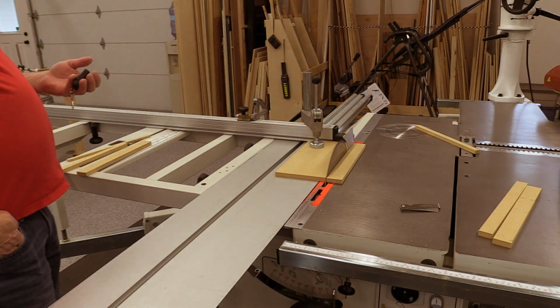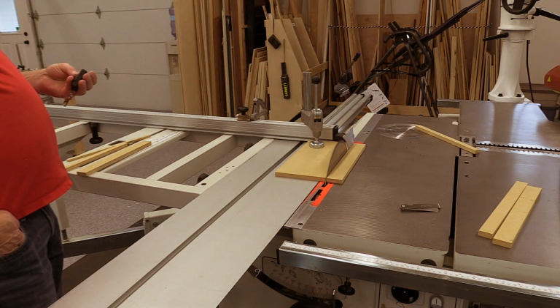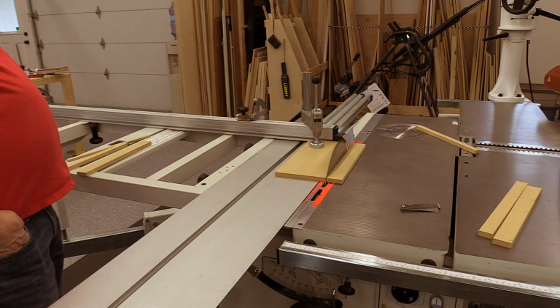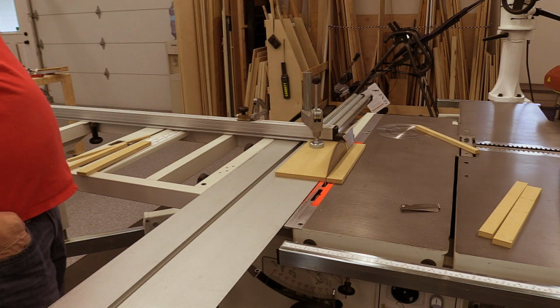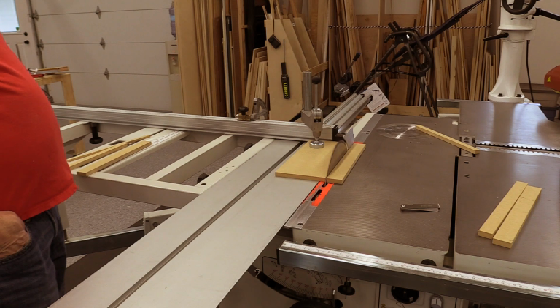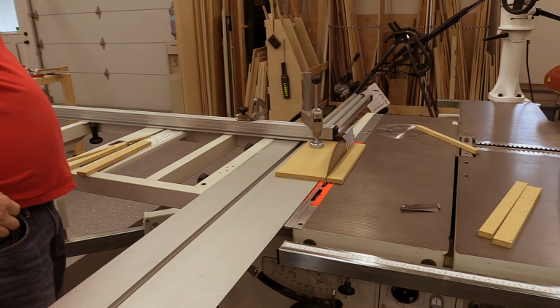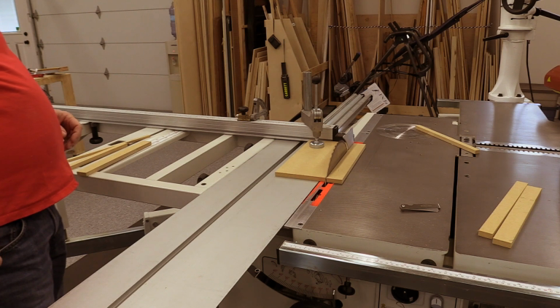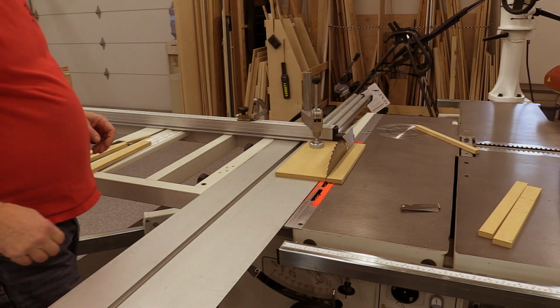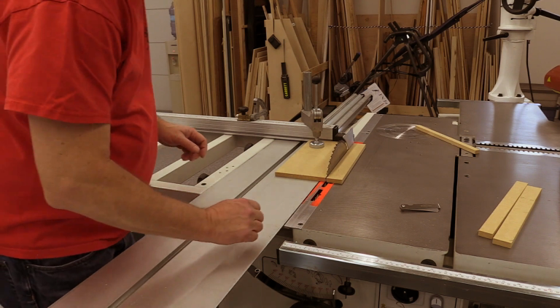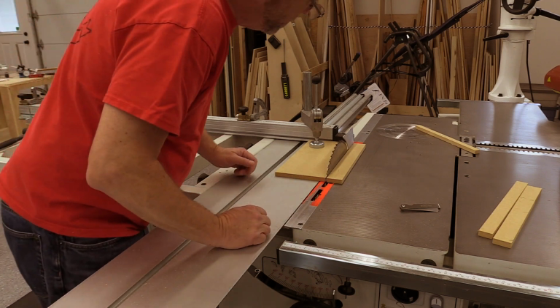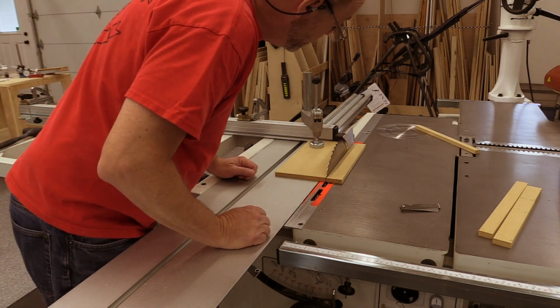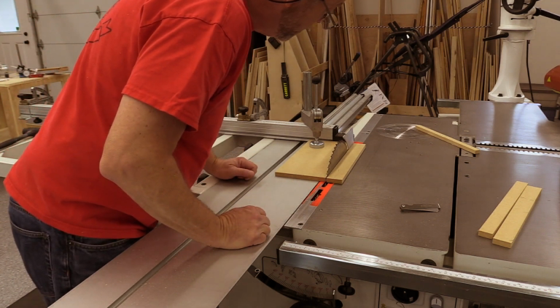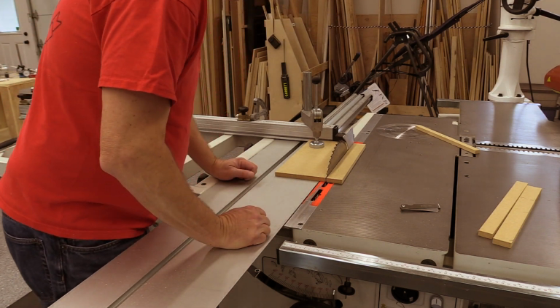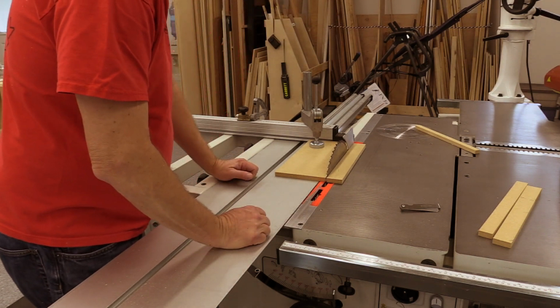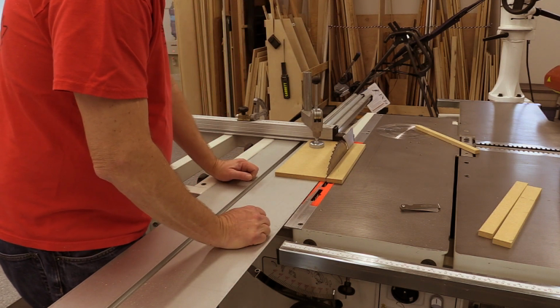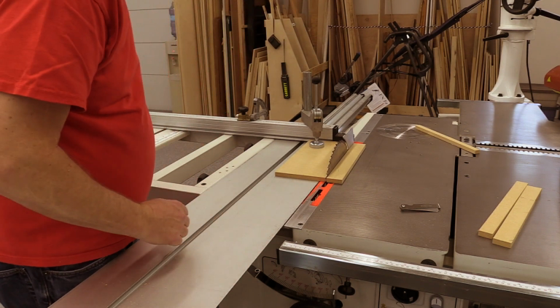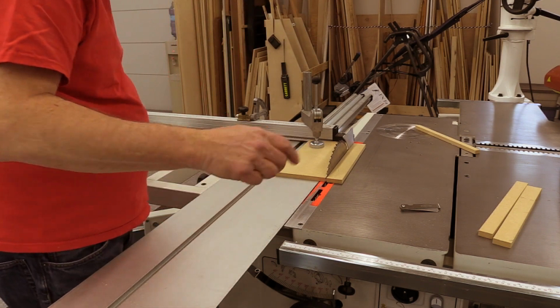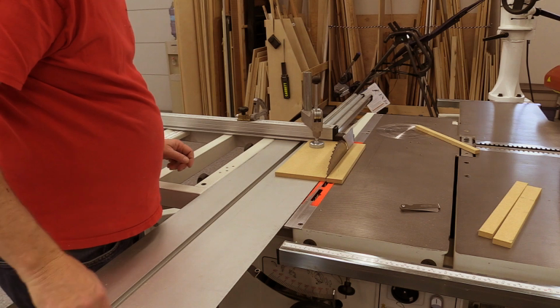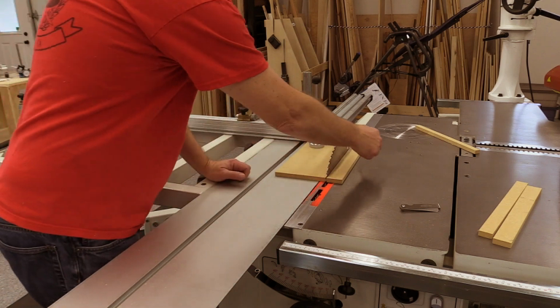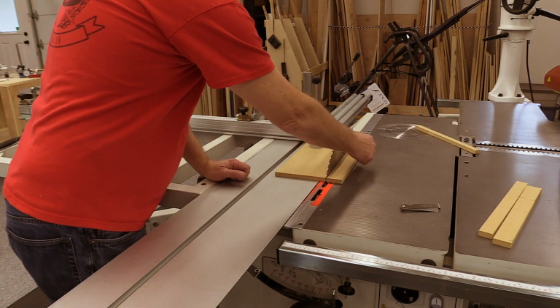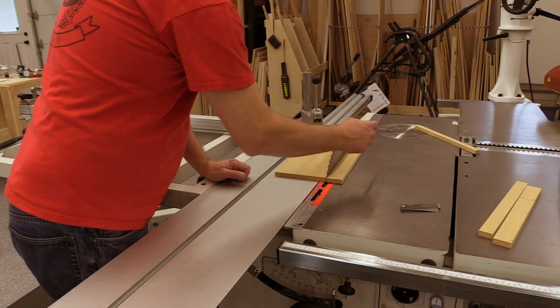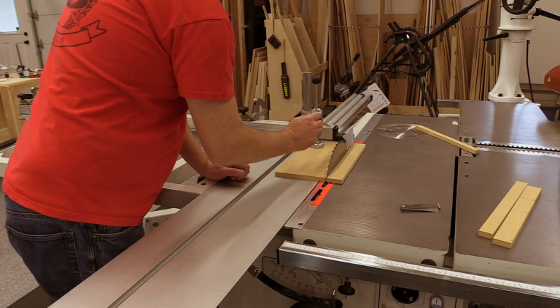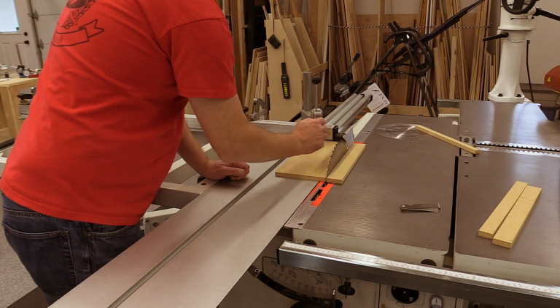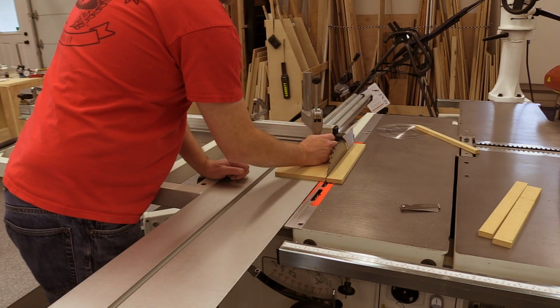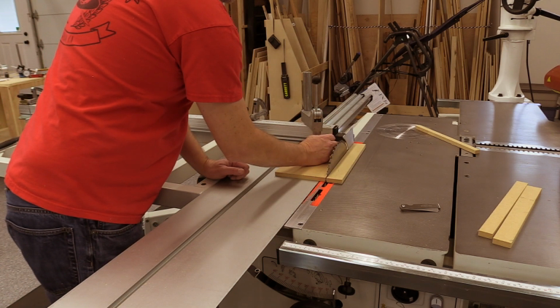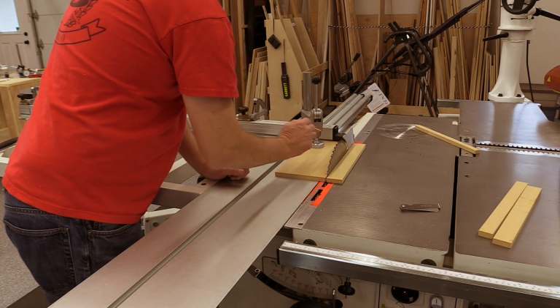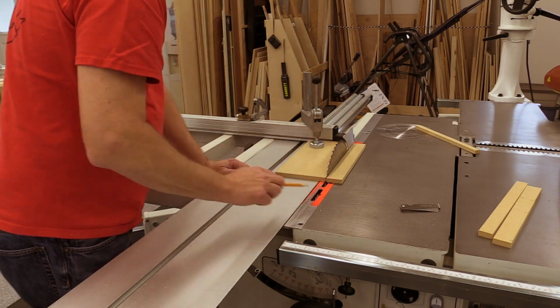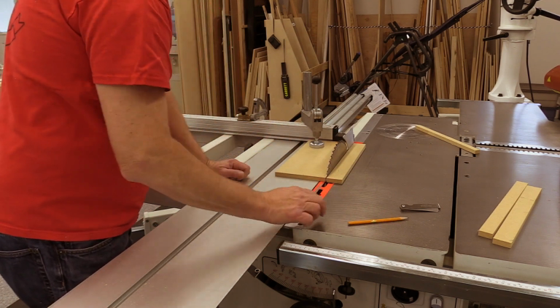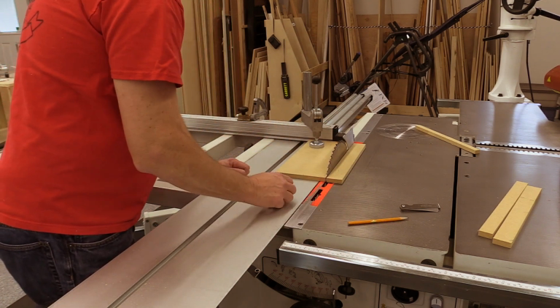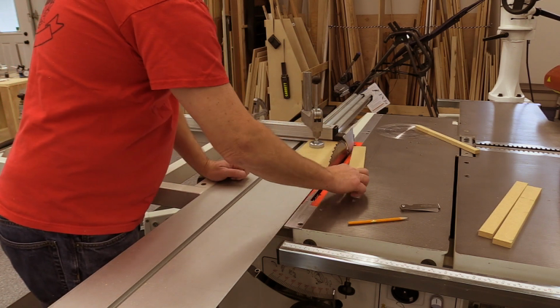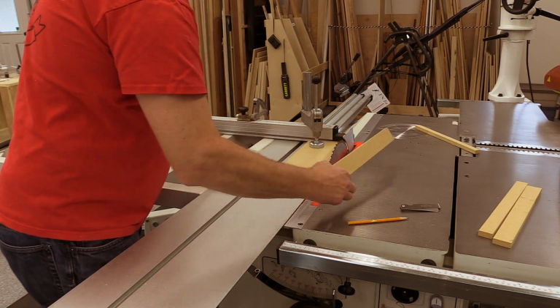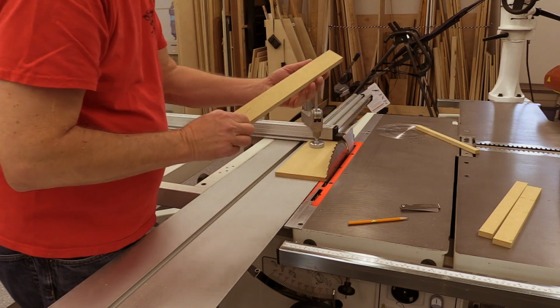If those back teeth leave a mark on the right side of the cut, then the board's moving away from the blade — you have a toe-out. If you can't tell the difference between the back teeth and the front teeth cut, then you're dead parallel to the blade.